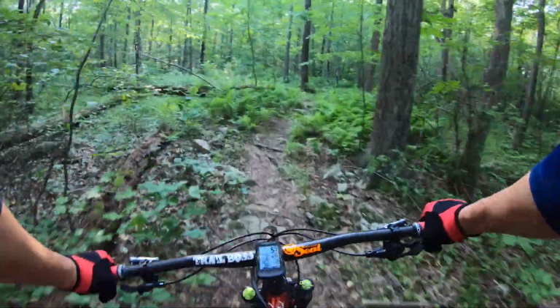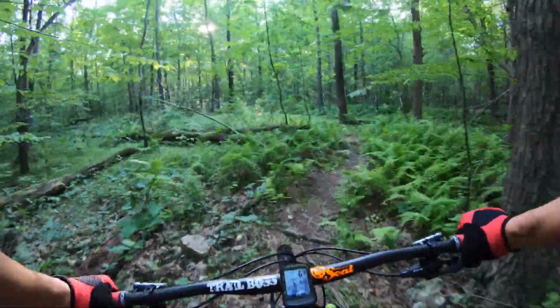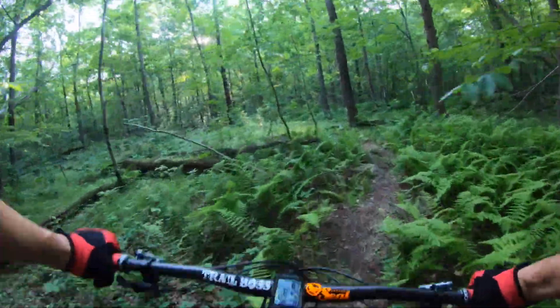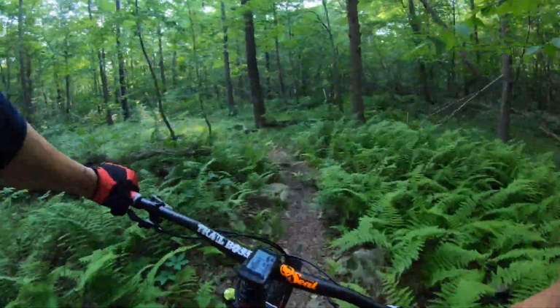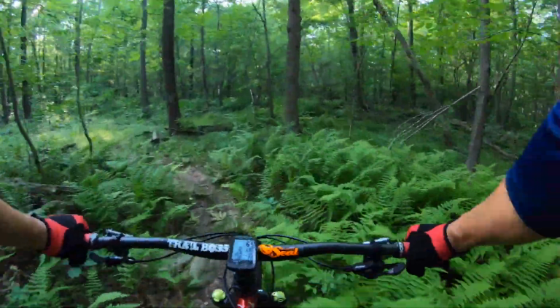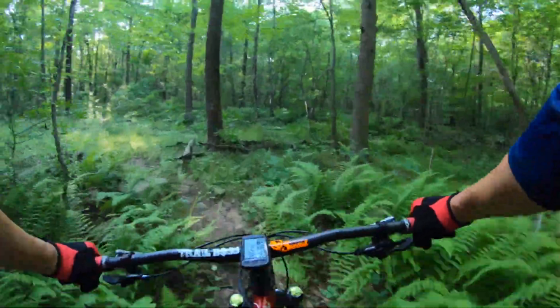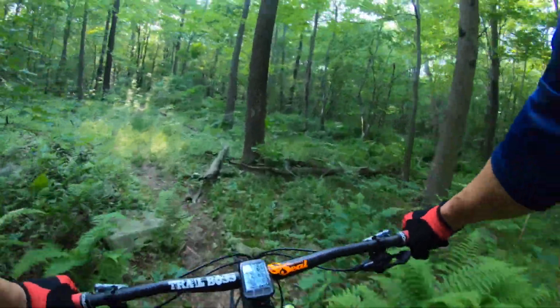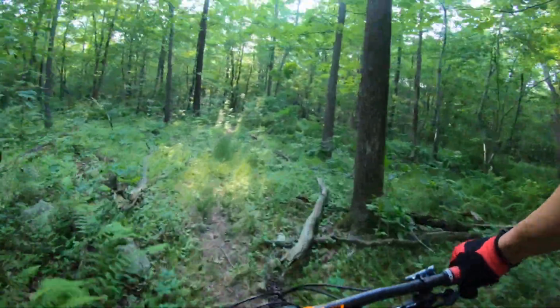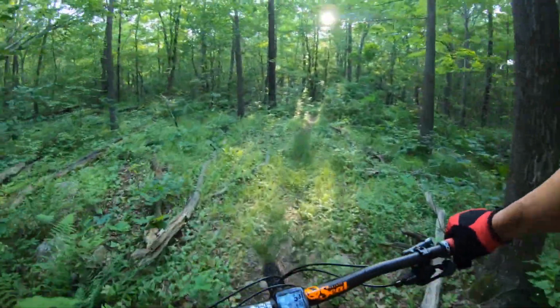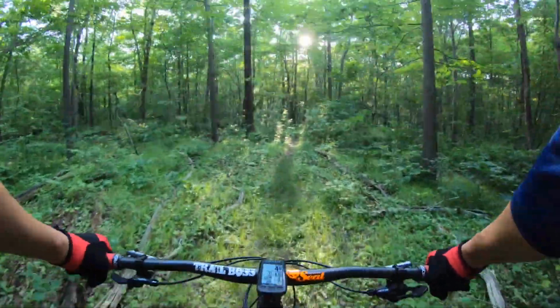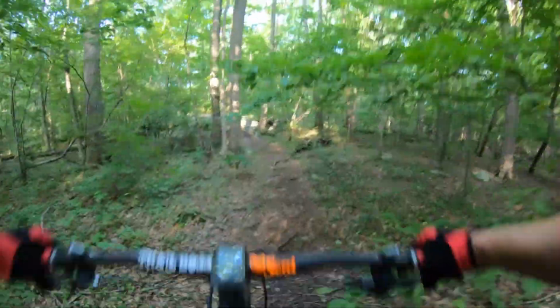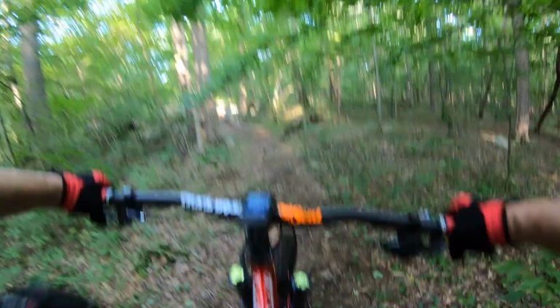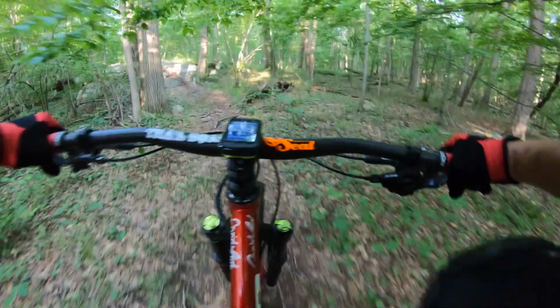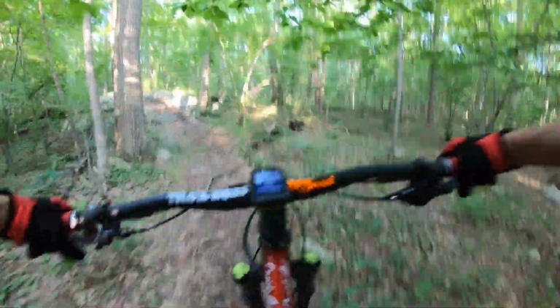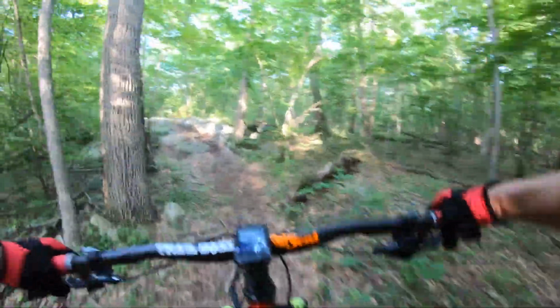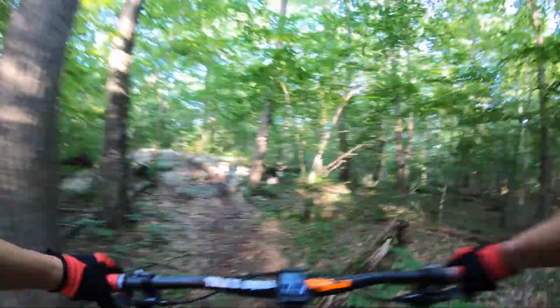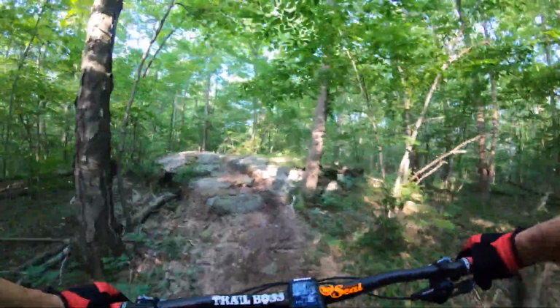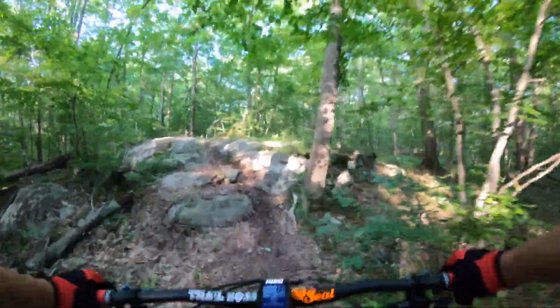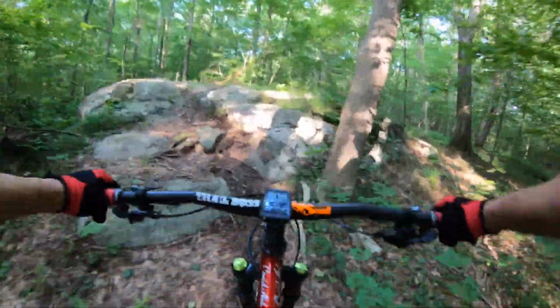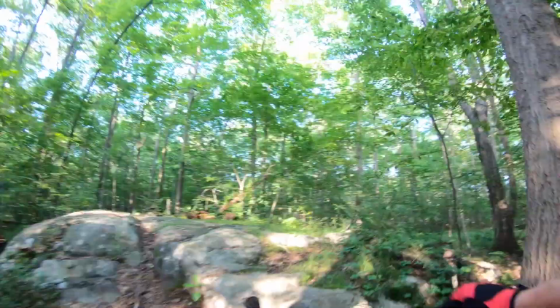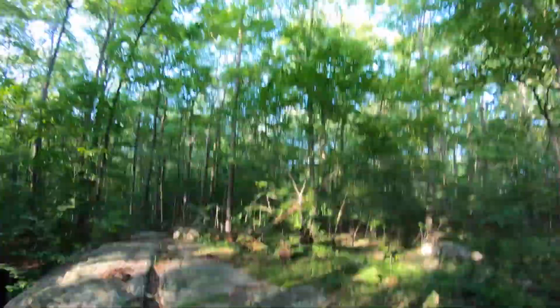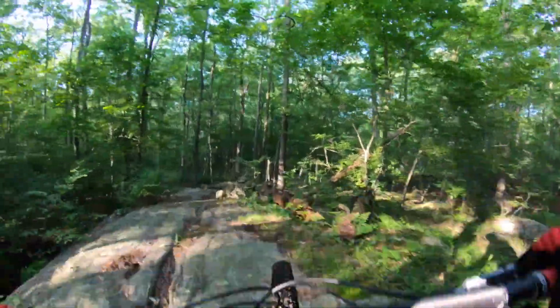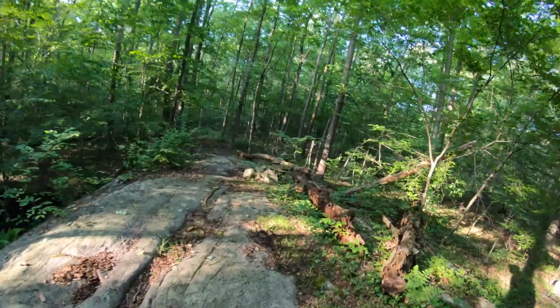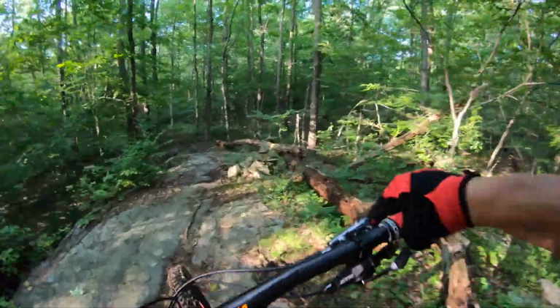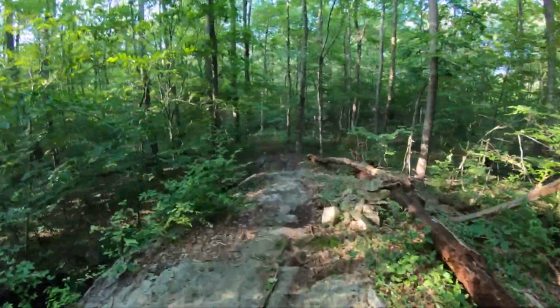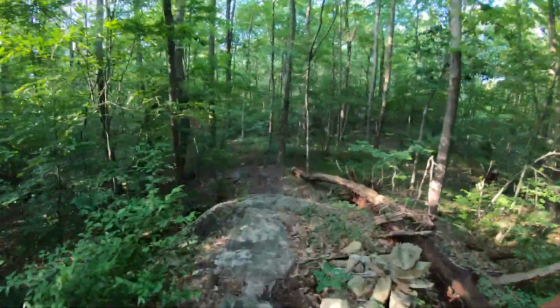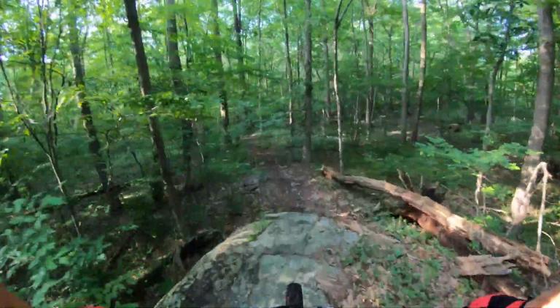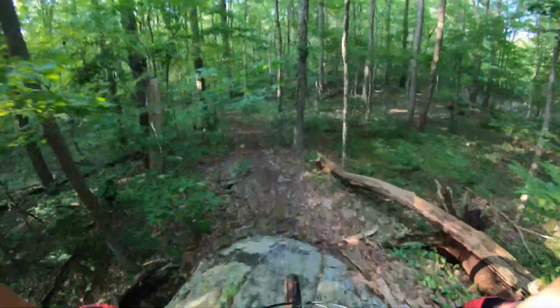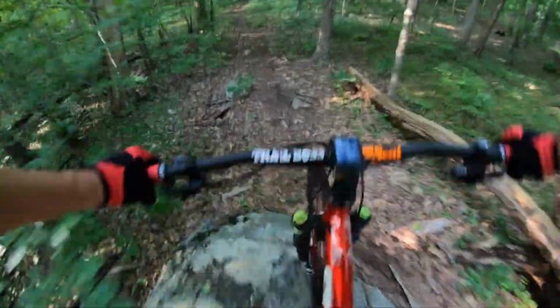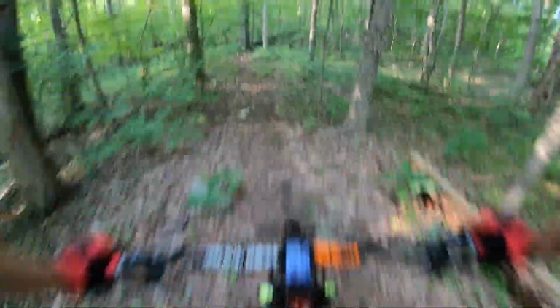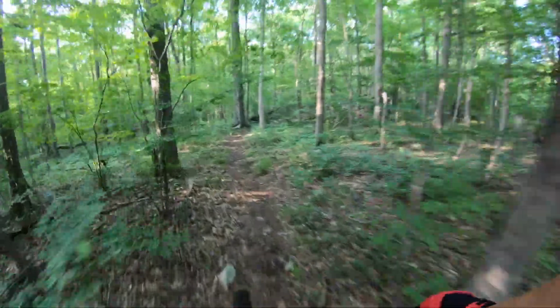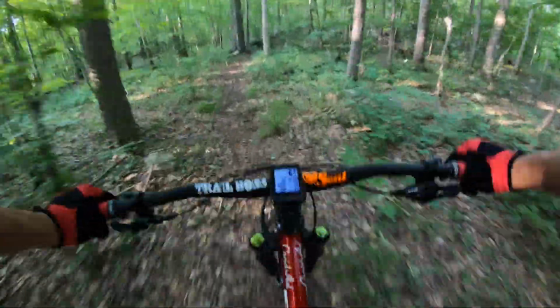Once you get through there, you're pretty much home free. When you look at the elevation profile of this trail, it's not super steep, but it does tax you for sure because you're using your whole entire body.